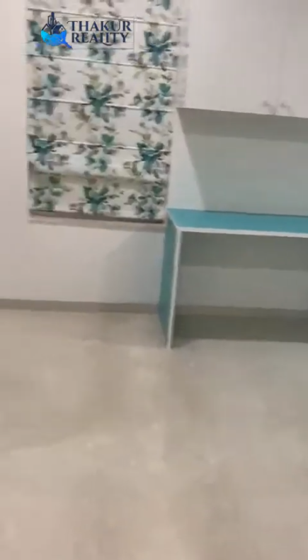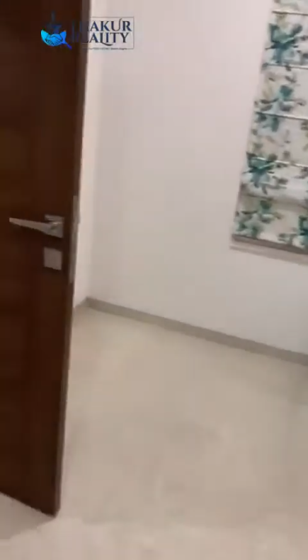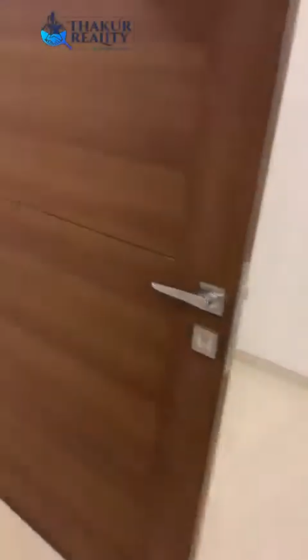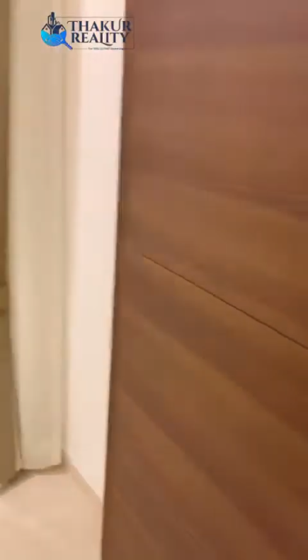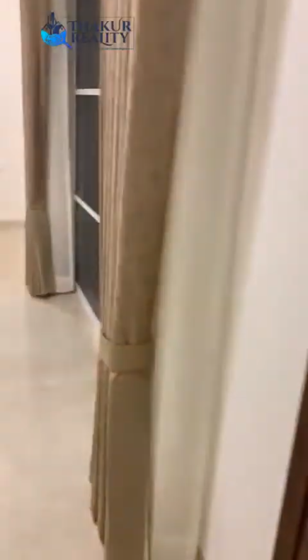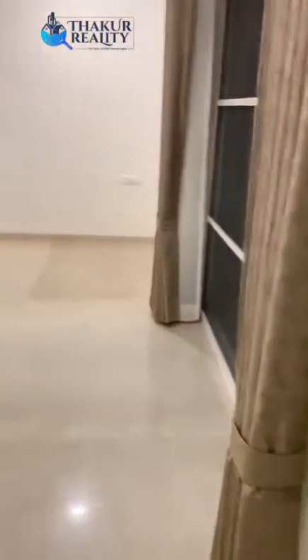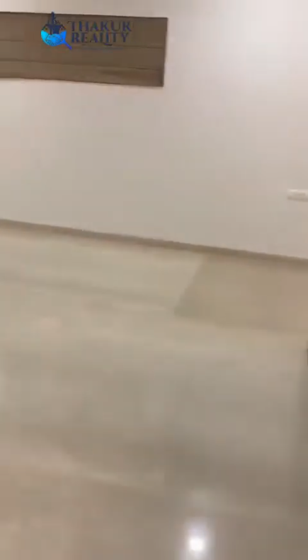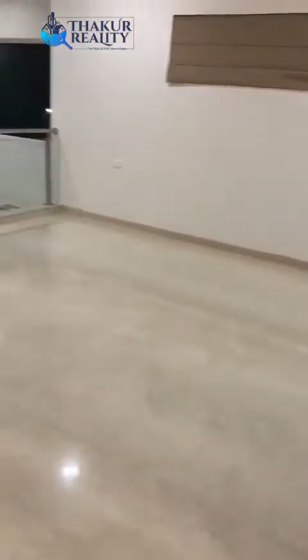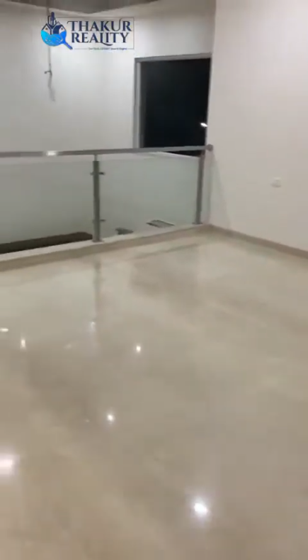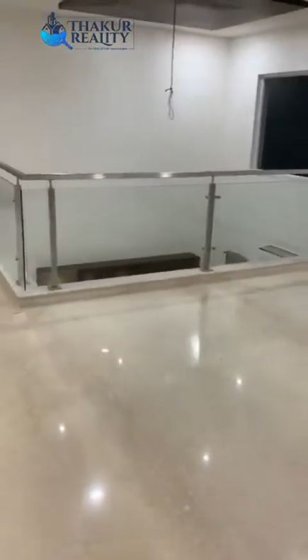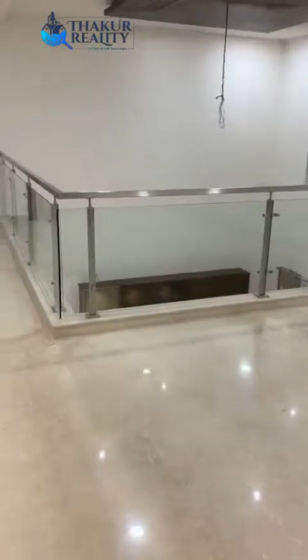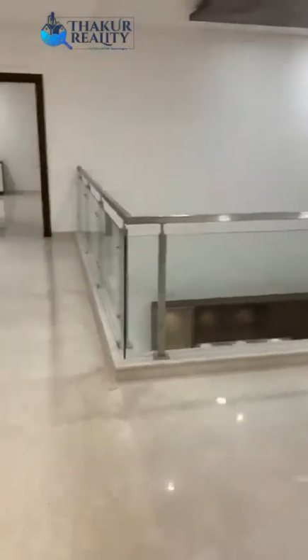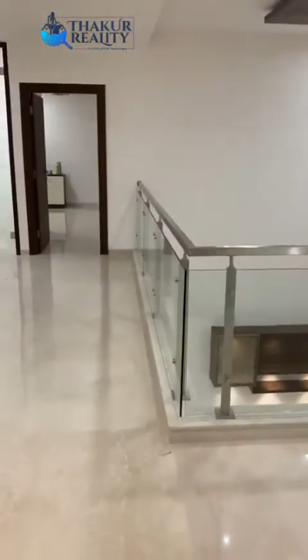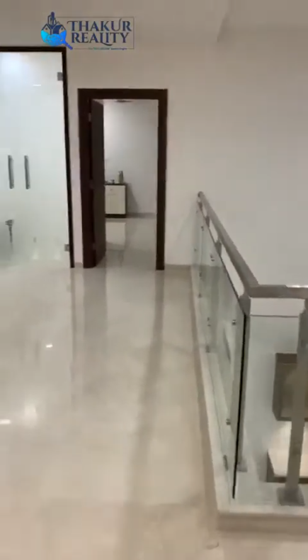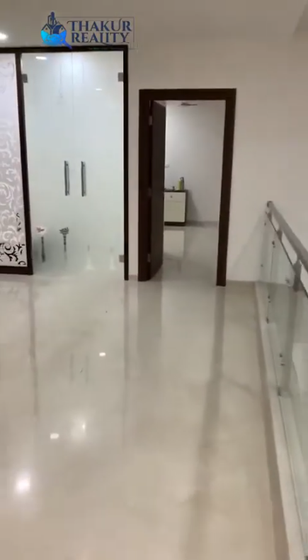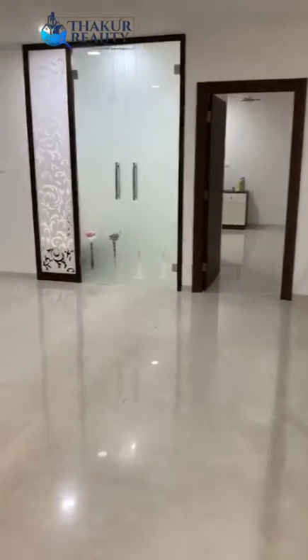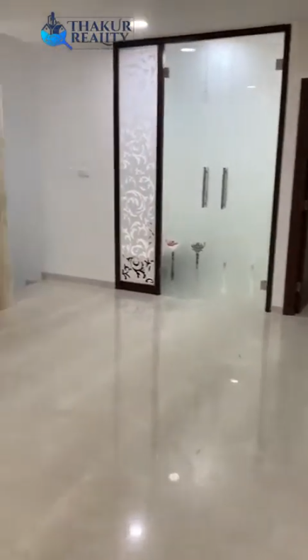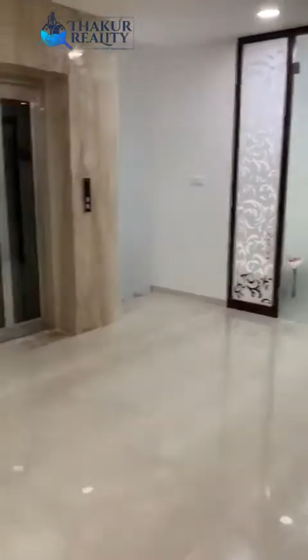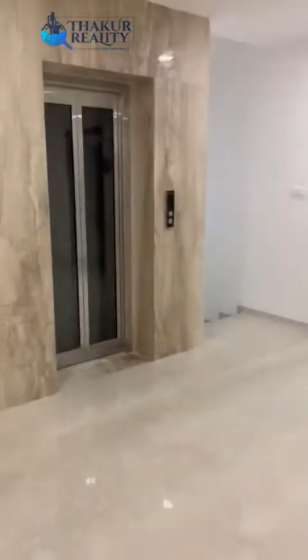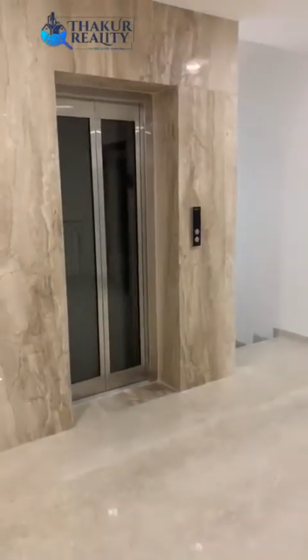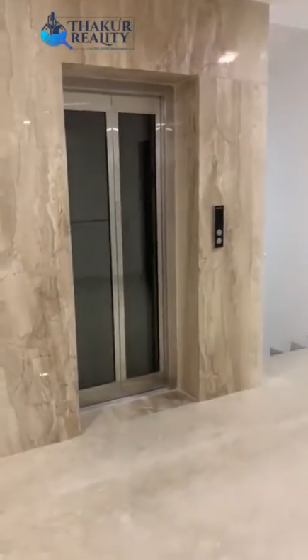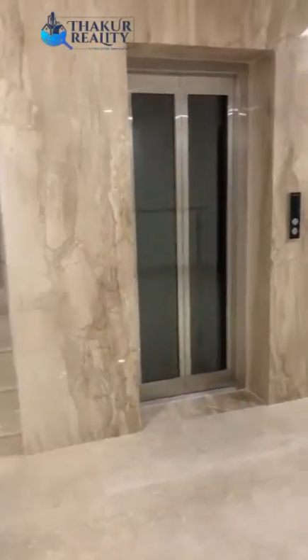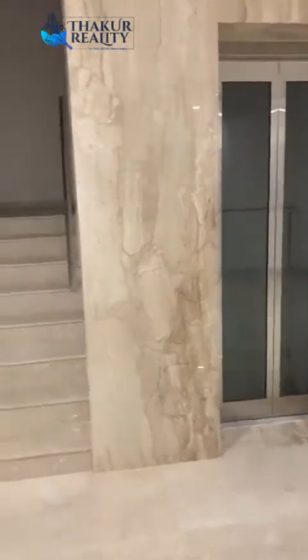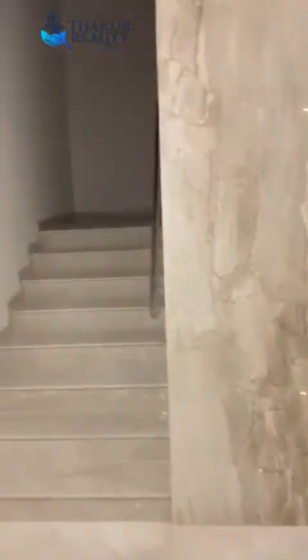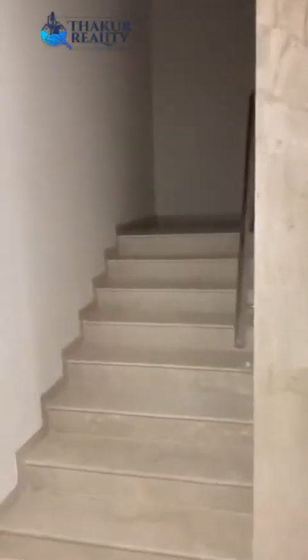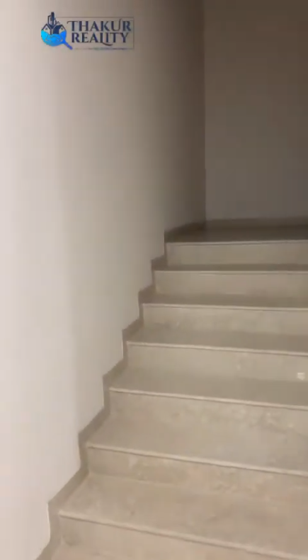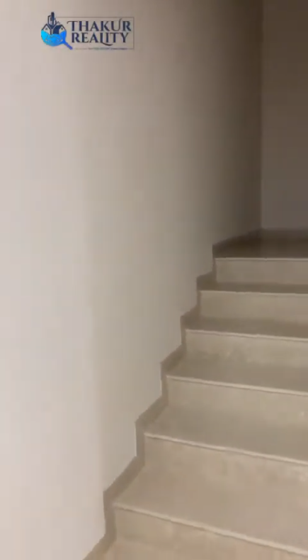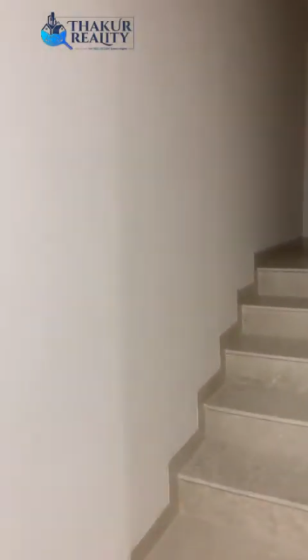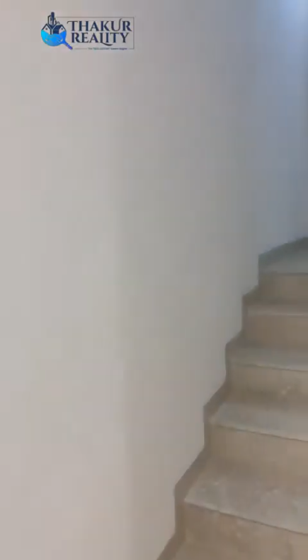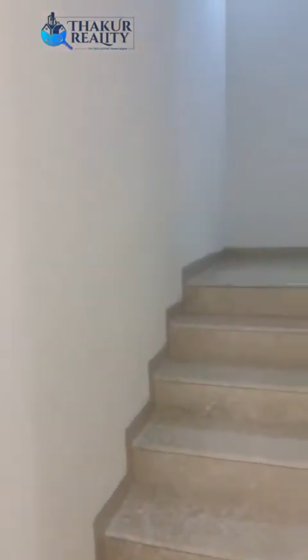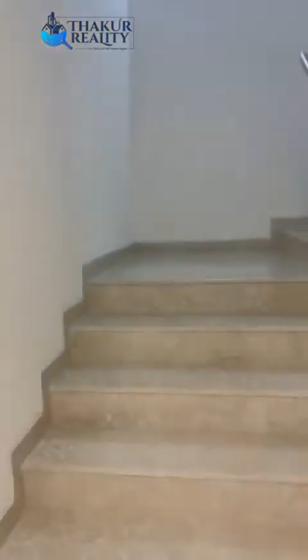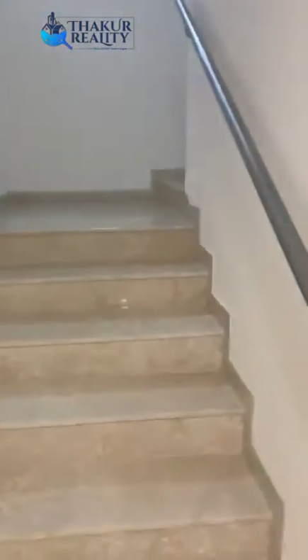As we walk out, this was the first floor. And this is the elevator. This is the second floor staircase.